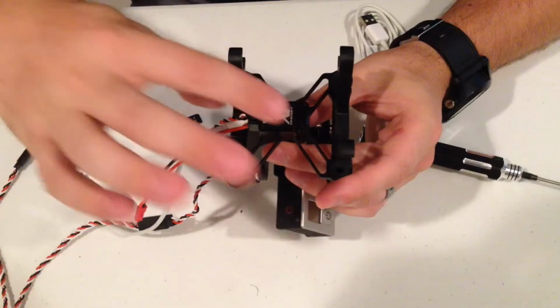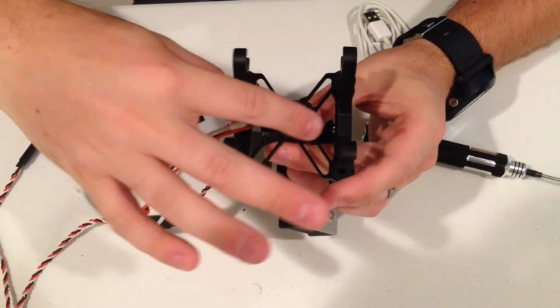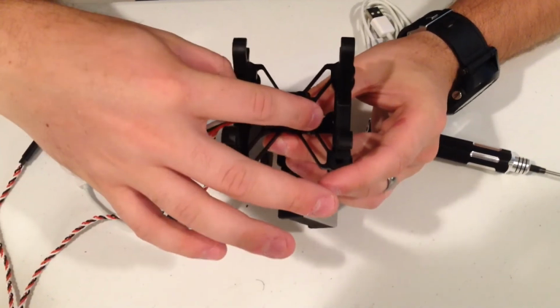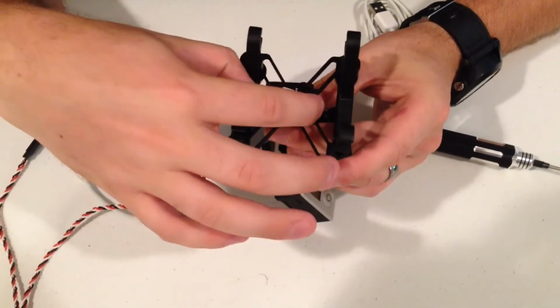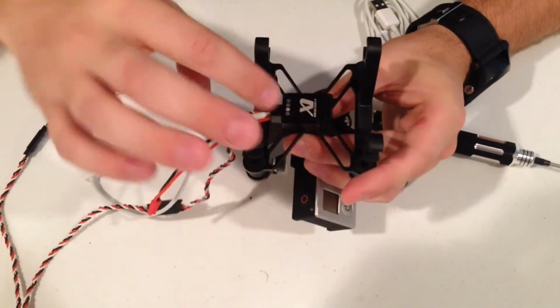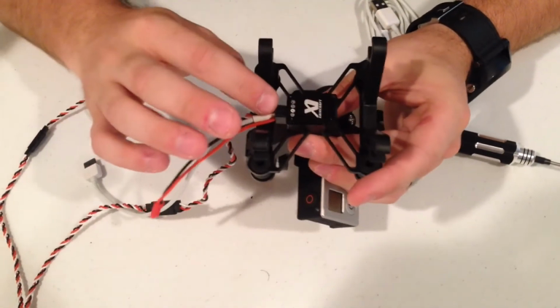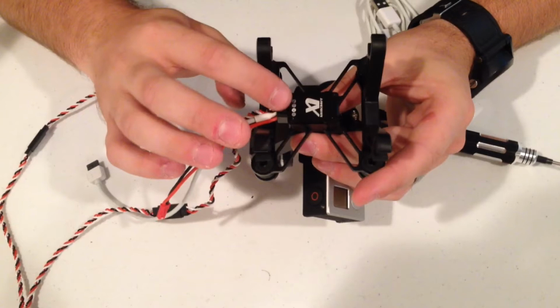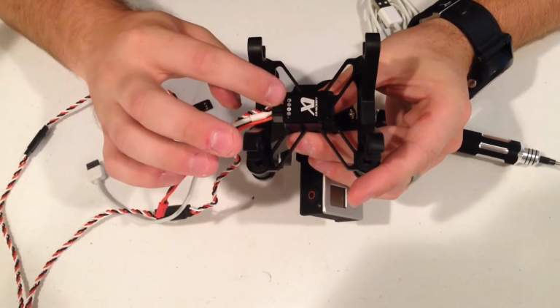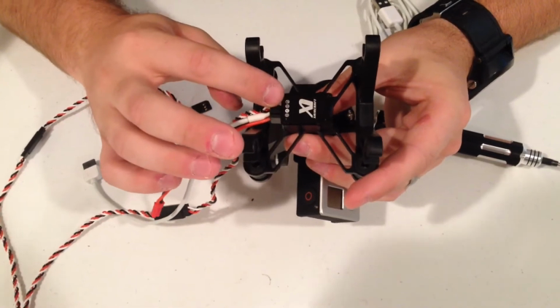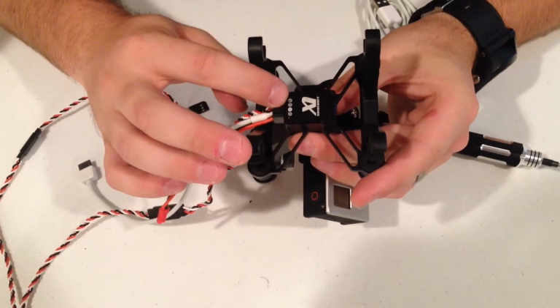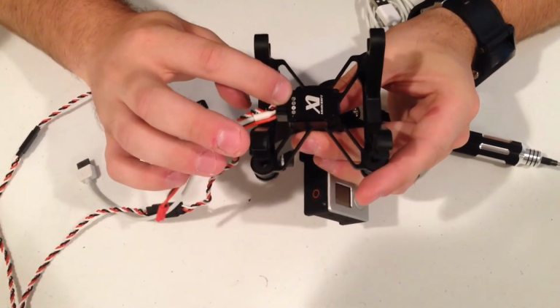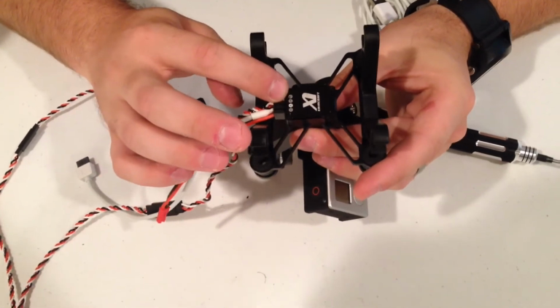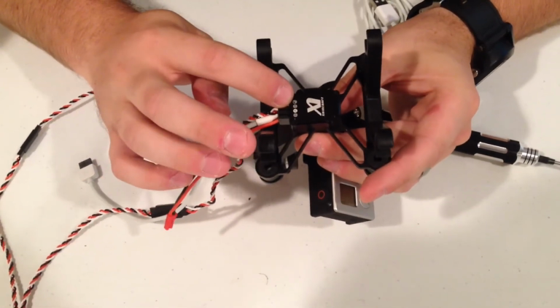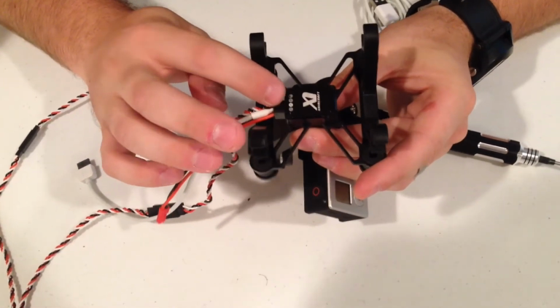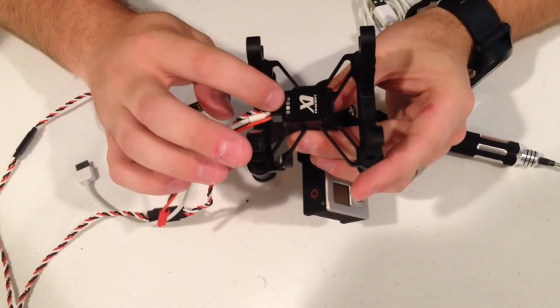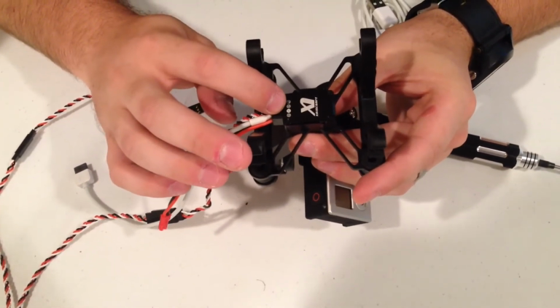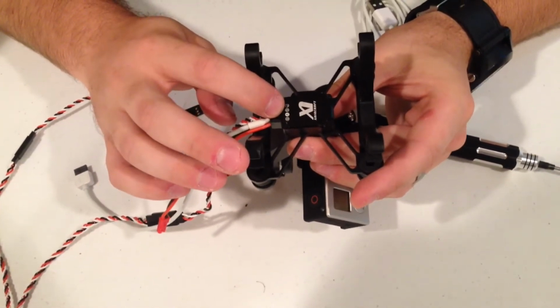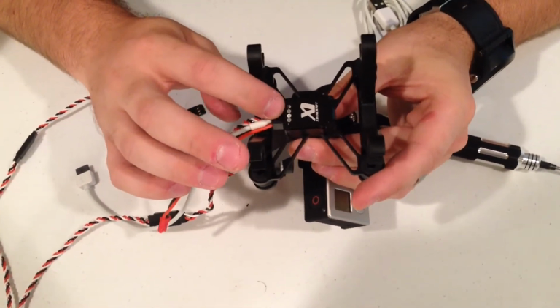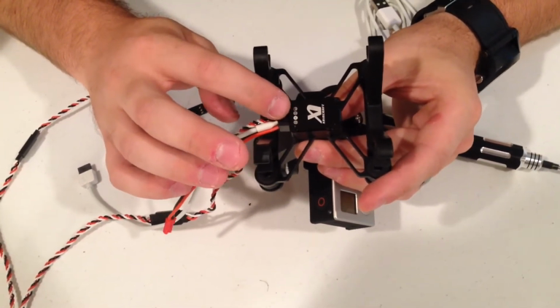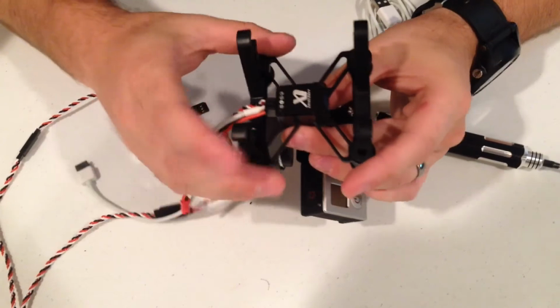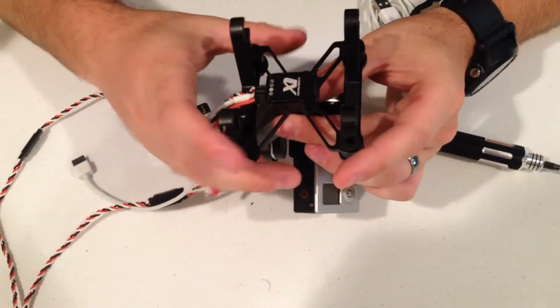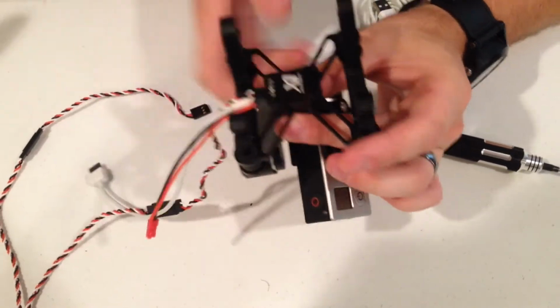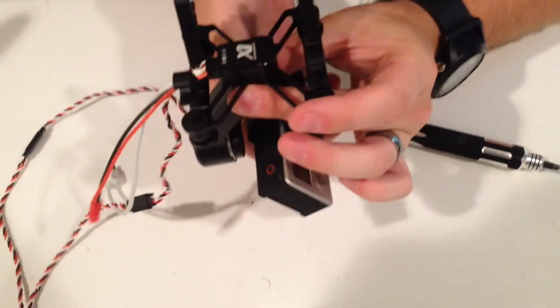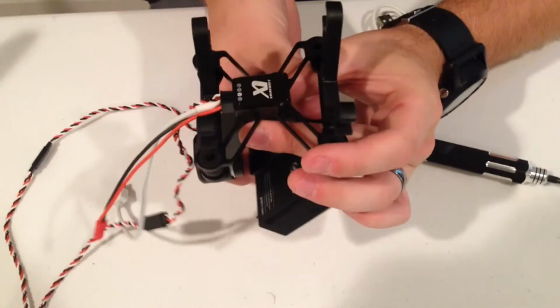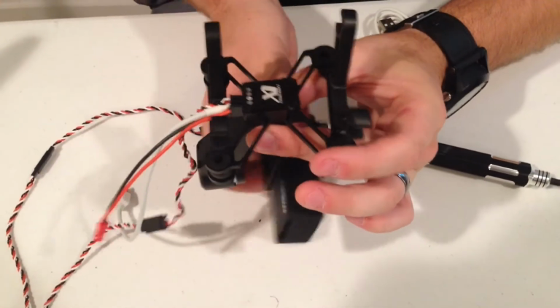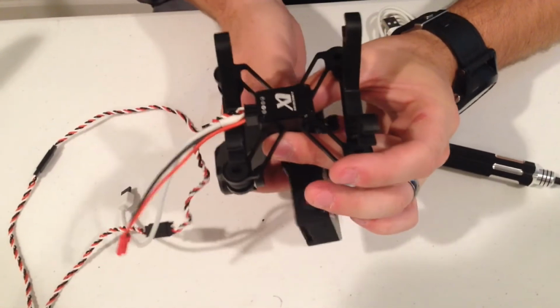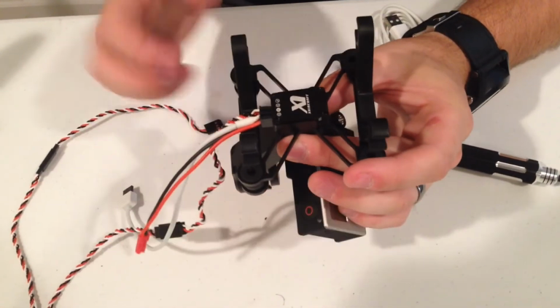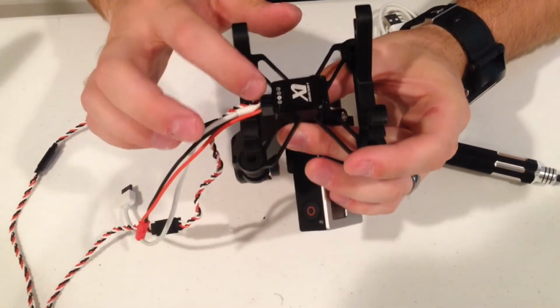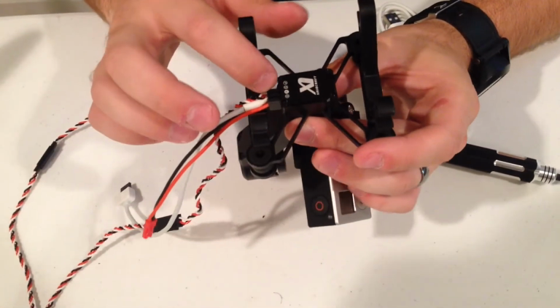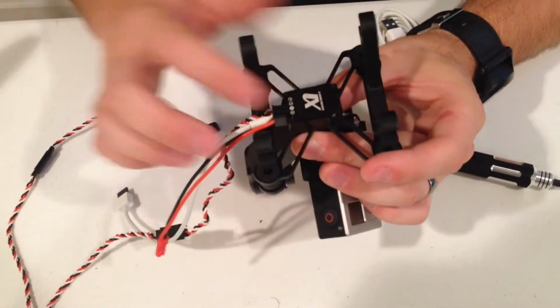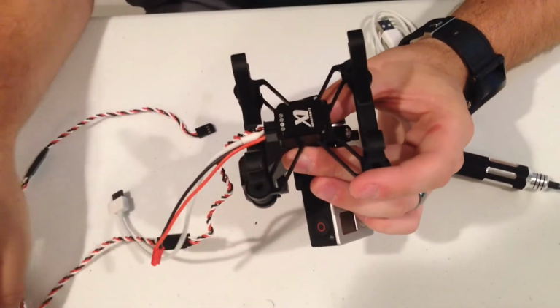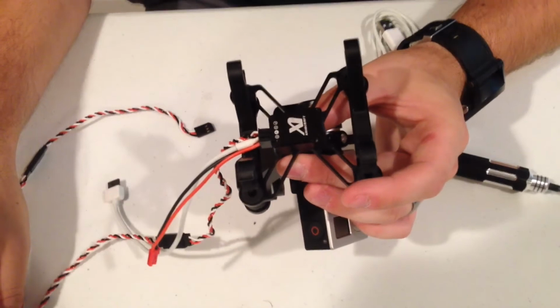There are four different ports on the Stella. You have the P port, which will control your pitch if you're not using an S-Bus connection. That only controls the gimbal pitching forward and backwards — you just plug the P directly into your receiver.